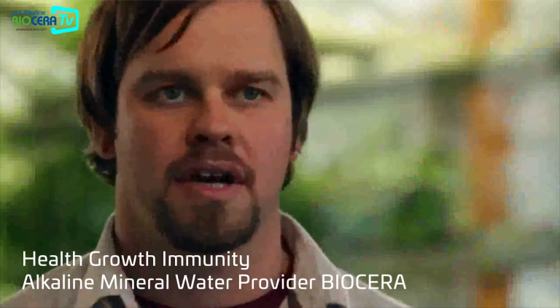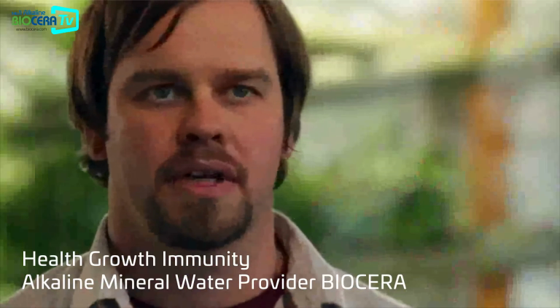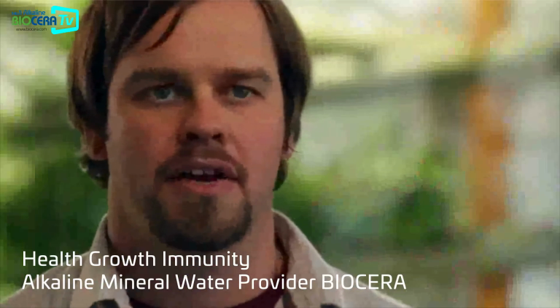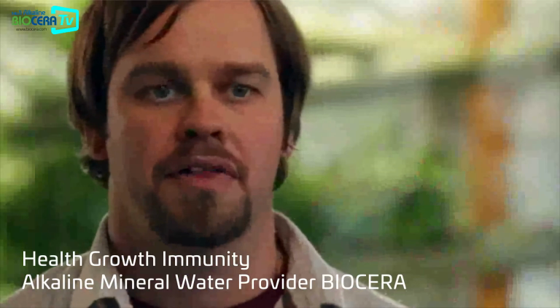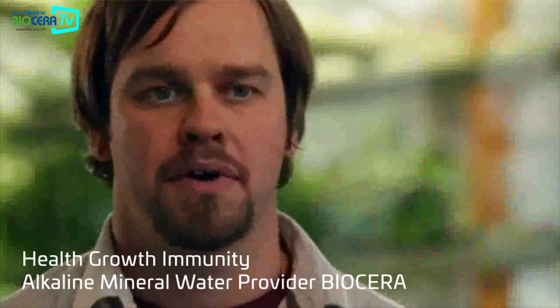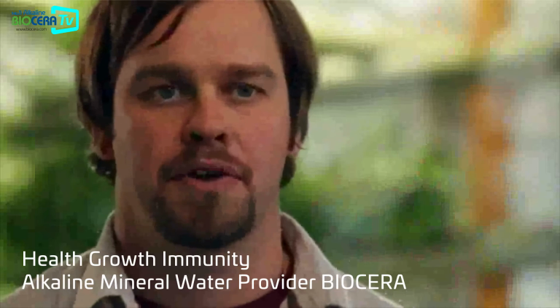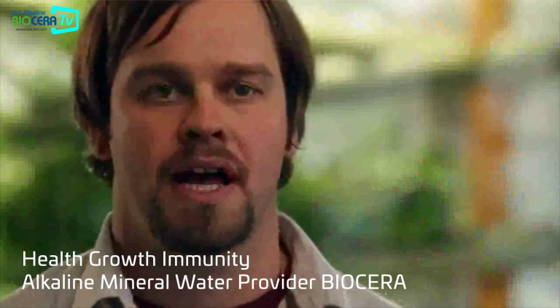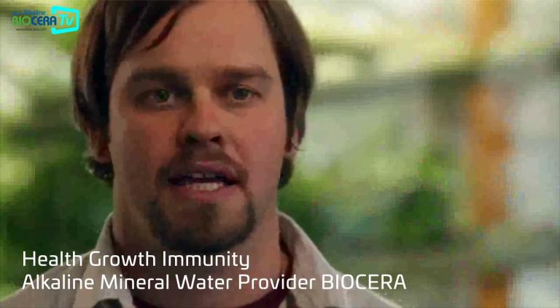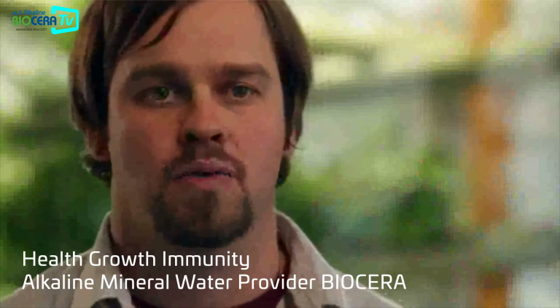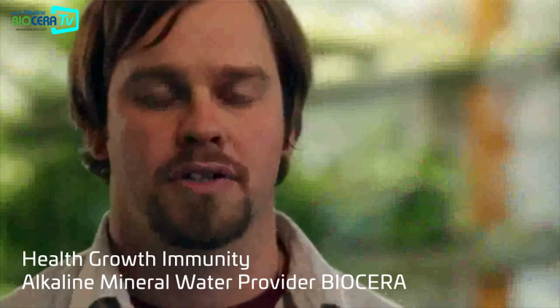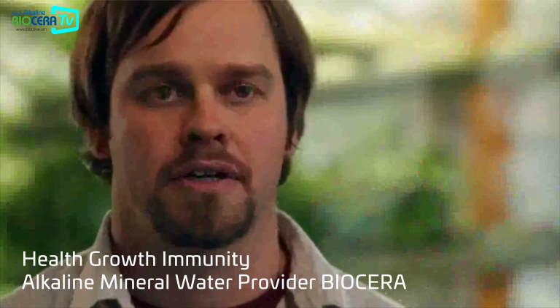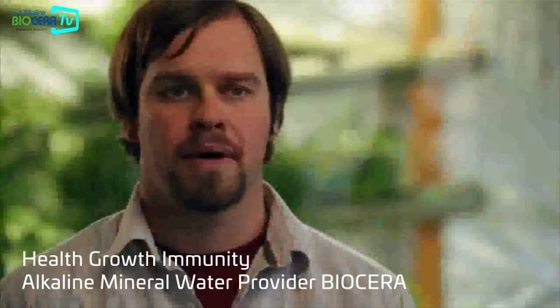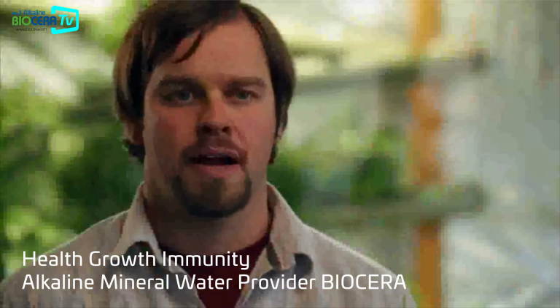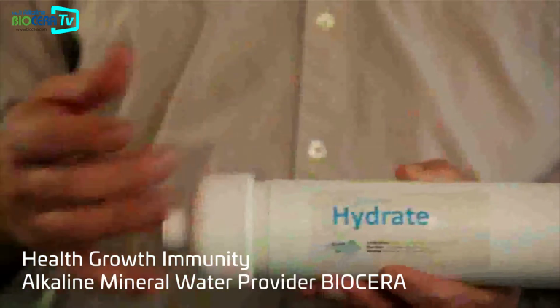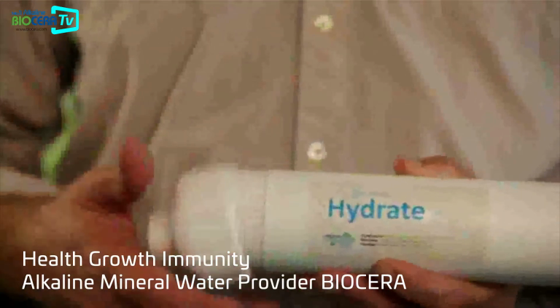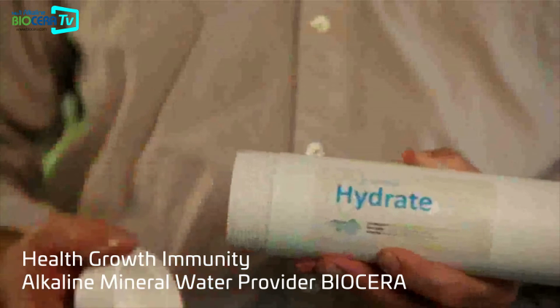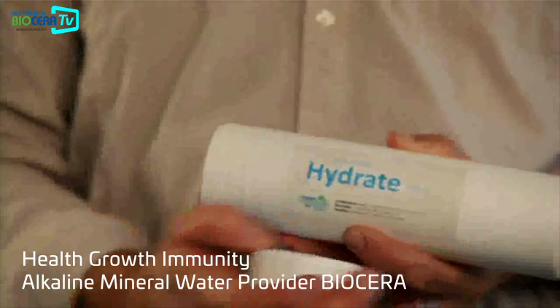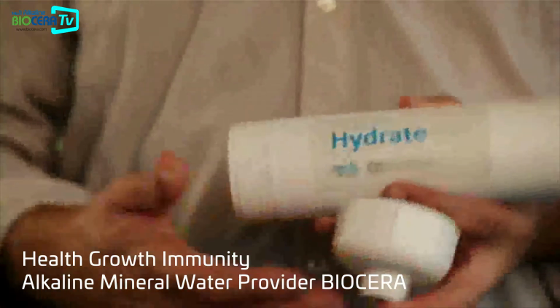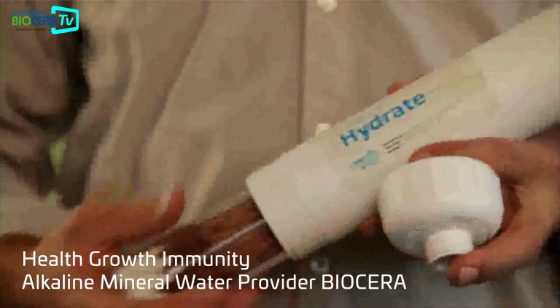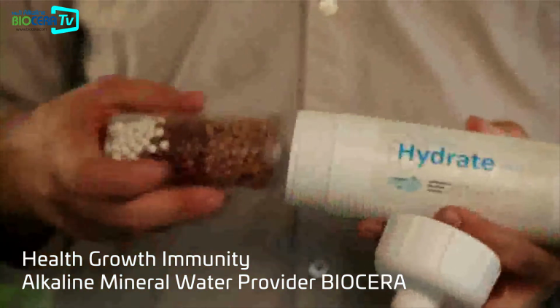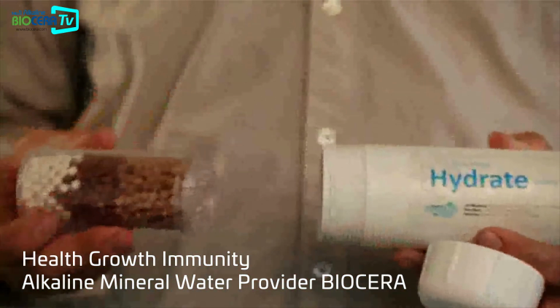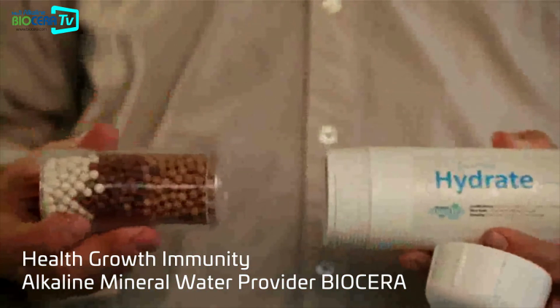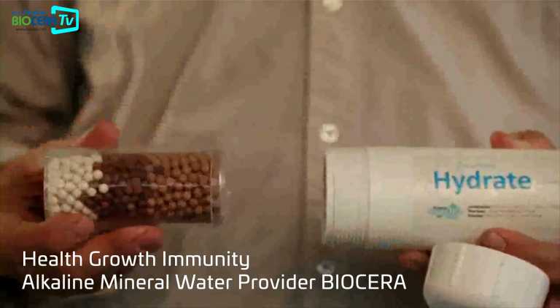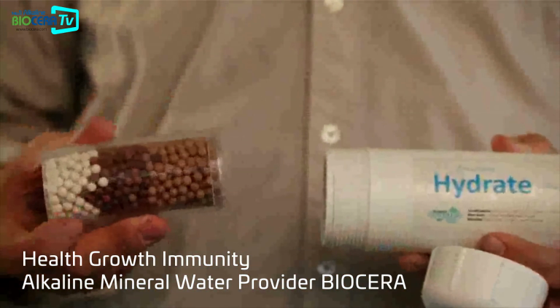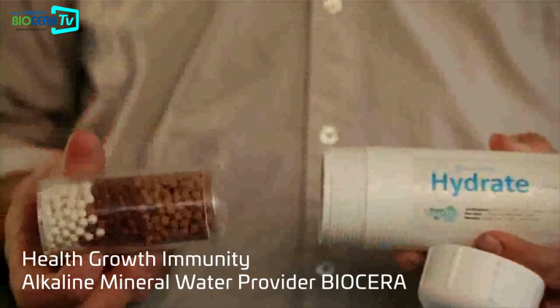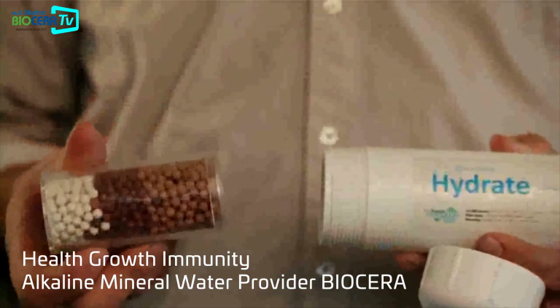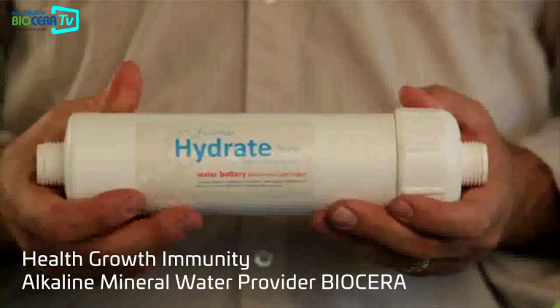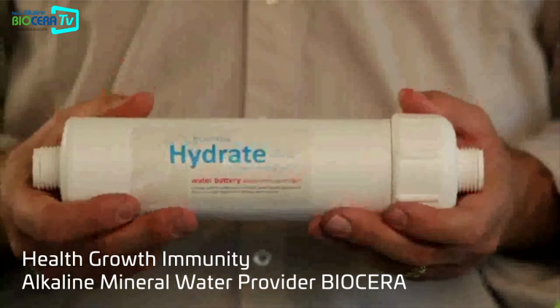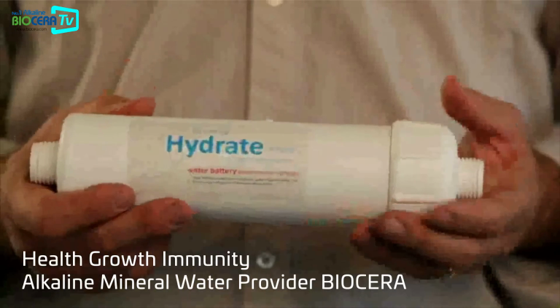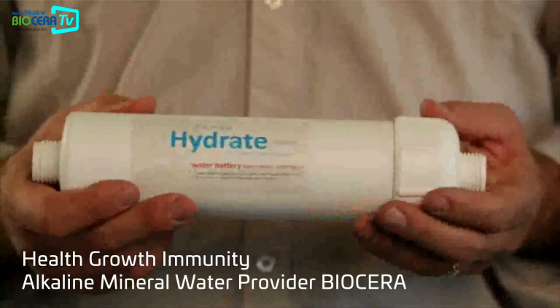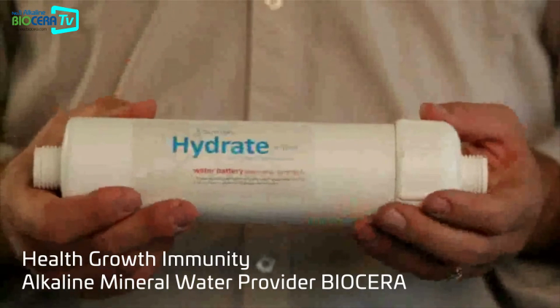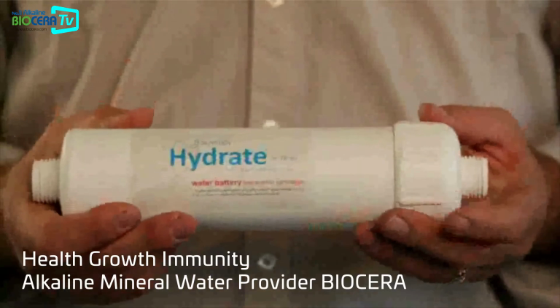There's nothing really like it on the market that can both purify and enhance water structure. The bioceramics in the Hydrate filters are both NSF and FDA certified, and the housing for the cartridges is NSF certified.